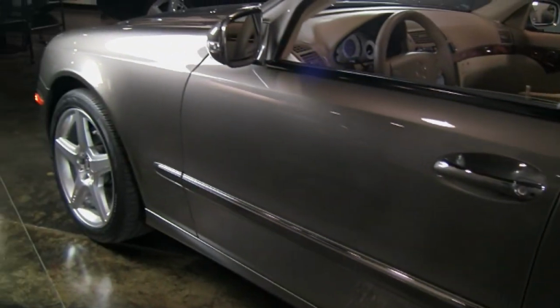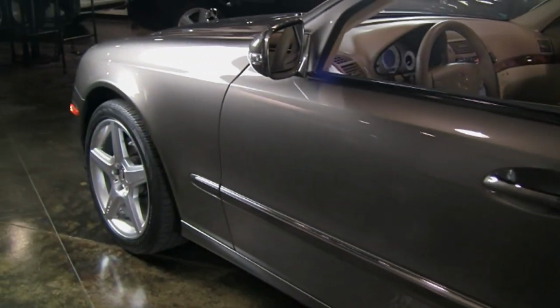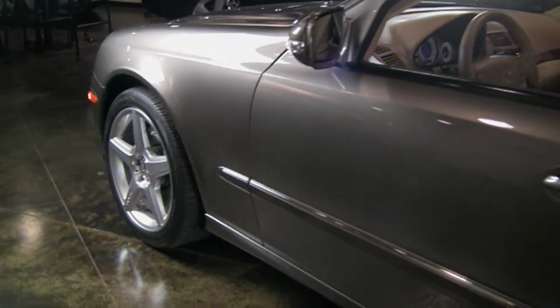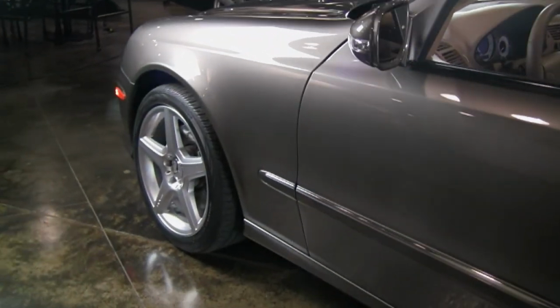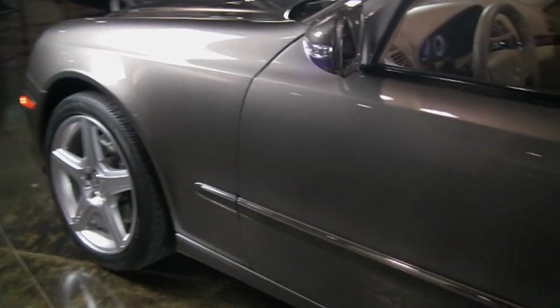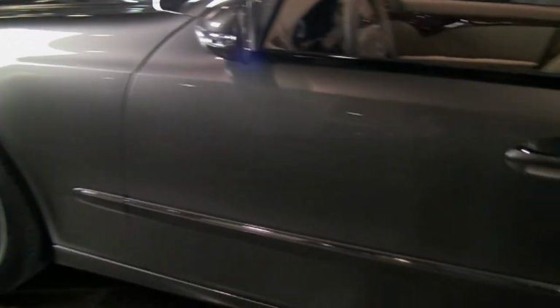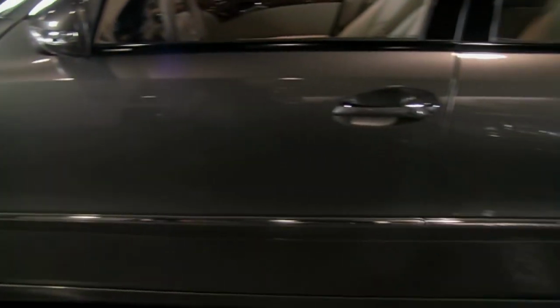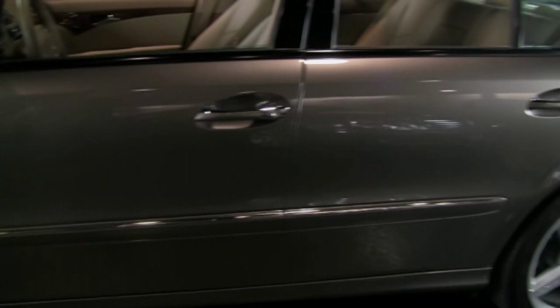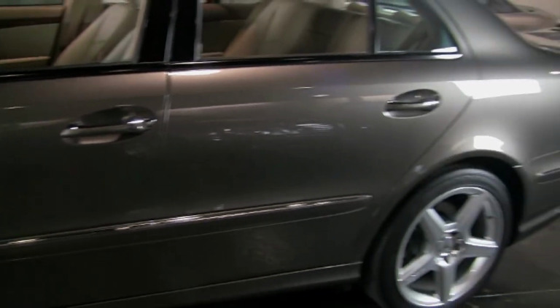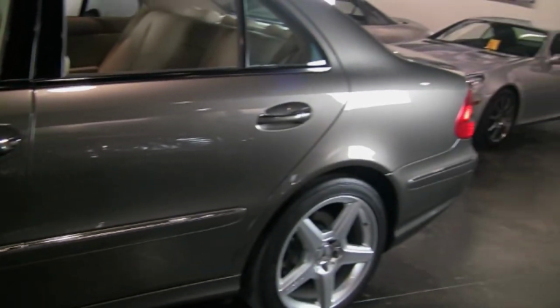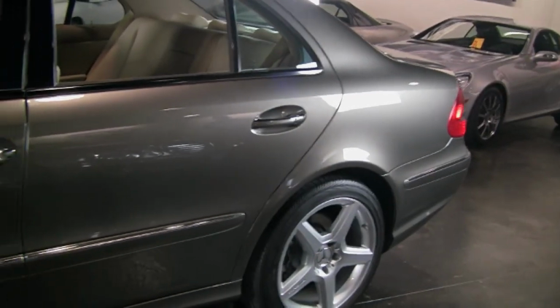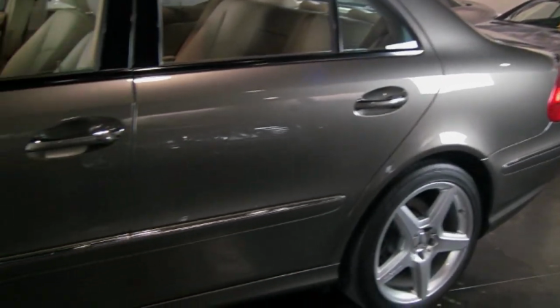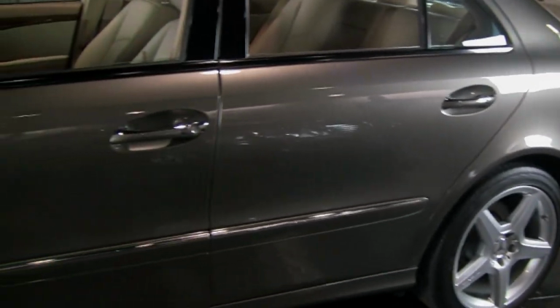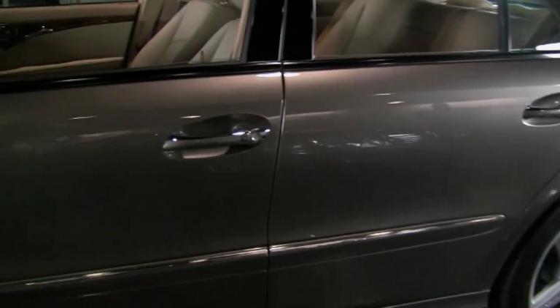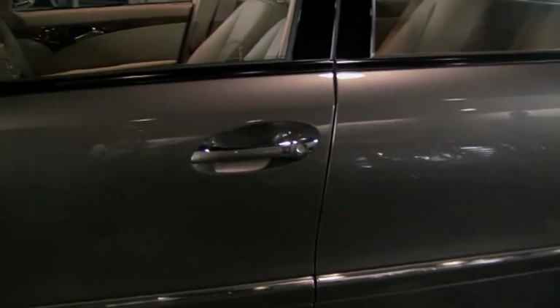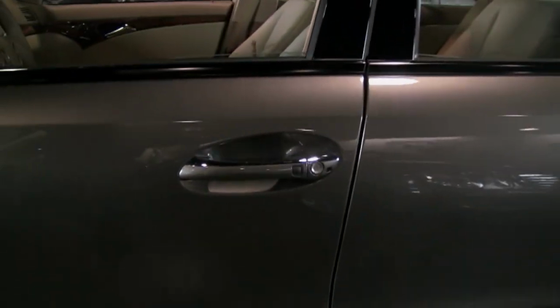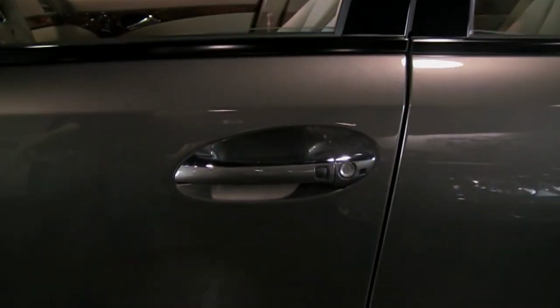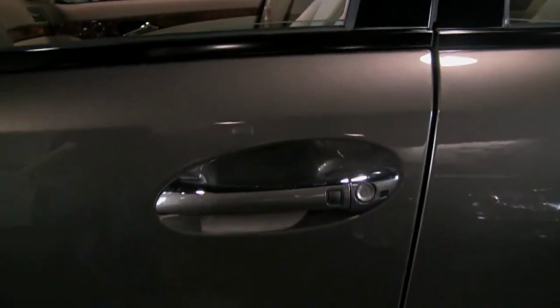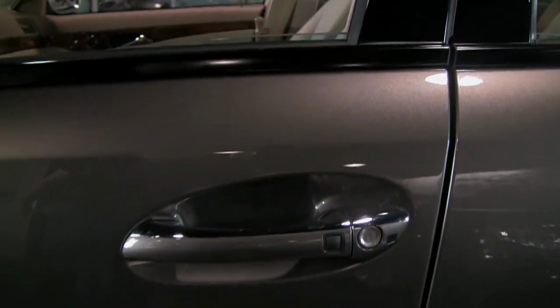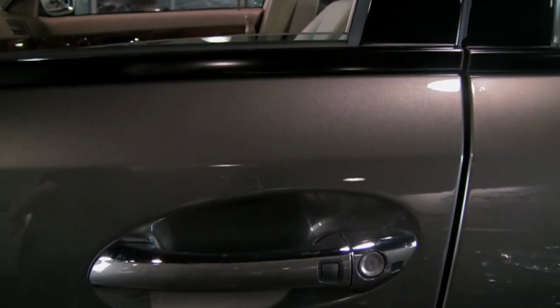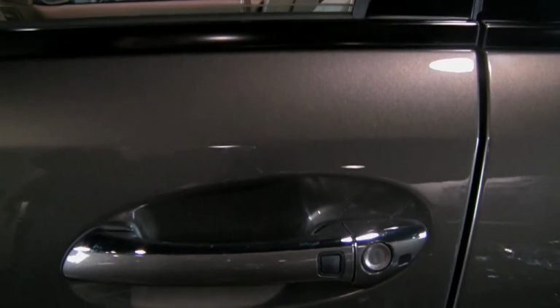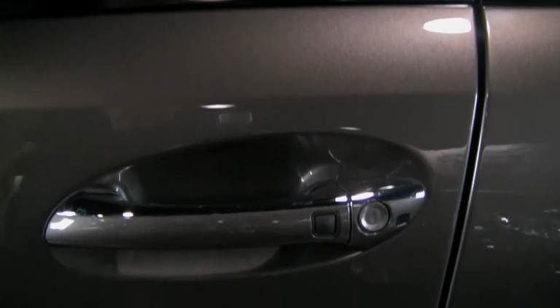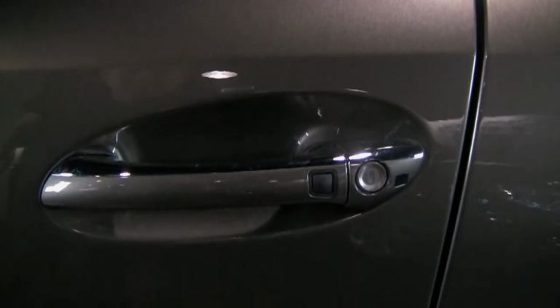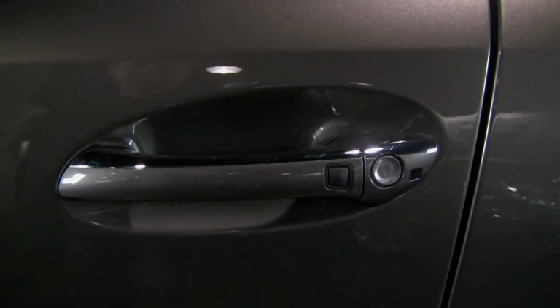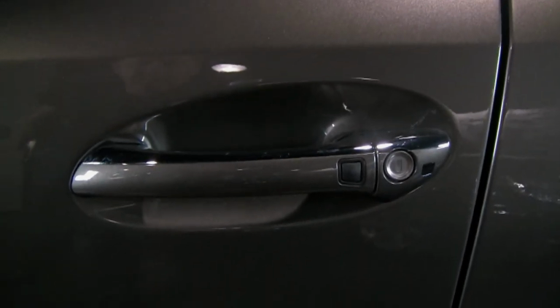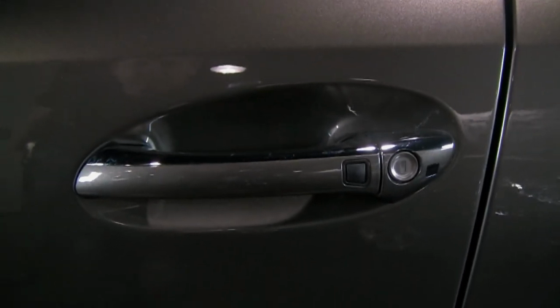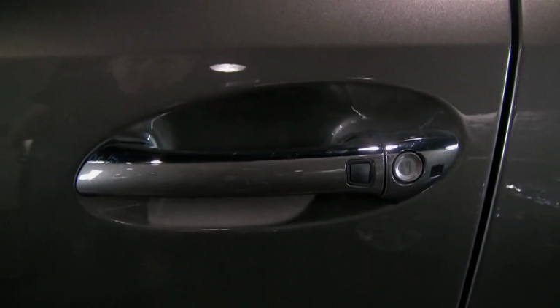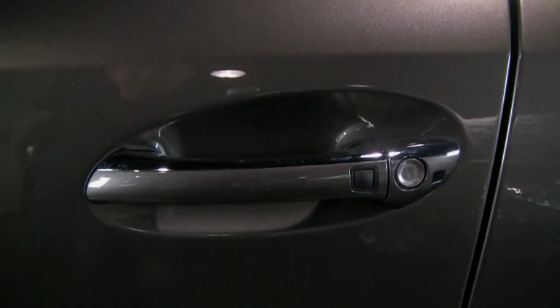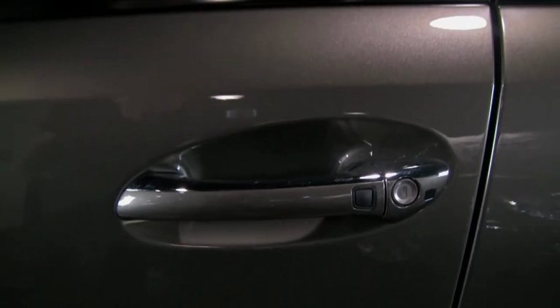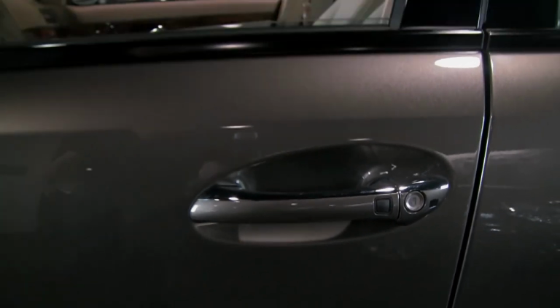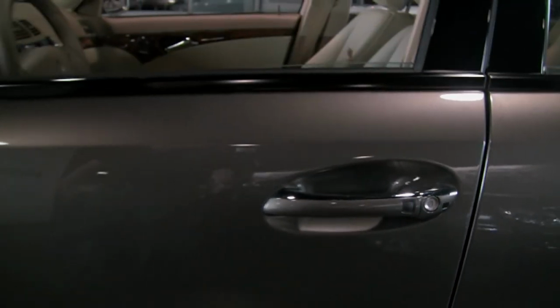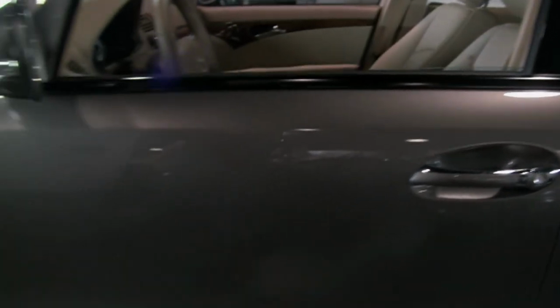It's got the Premium 2 package, so that means it has Keyless Go. You just have to get up close to that door handle and it'll lock for you. Push the button to lock when you leave. Never have to use your key or your remote.